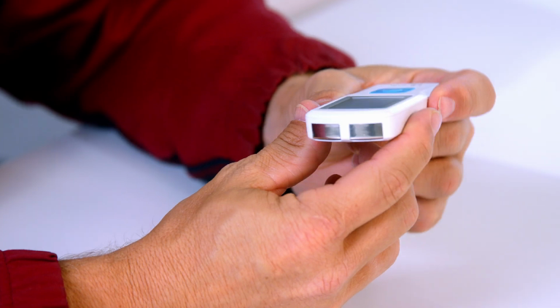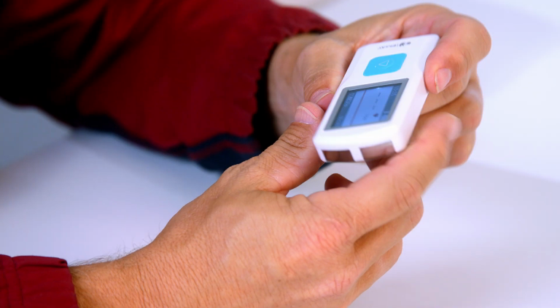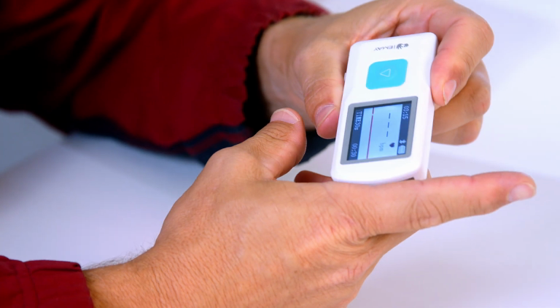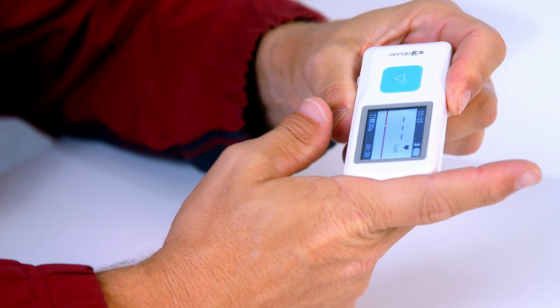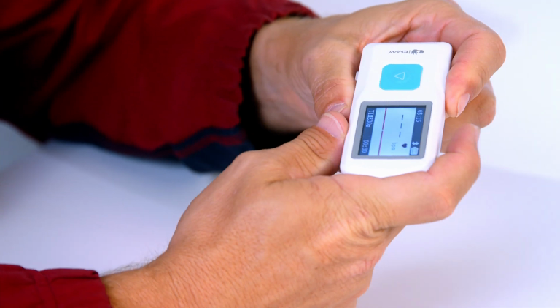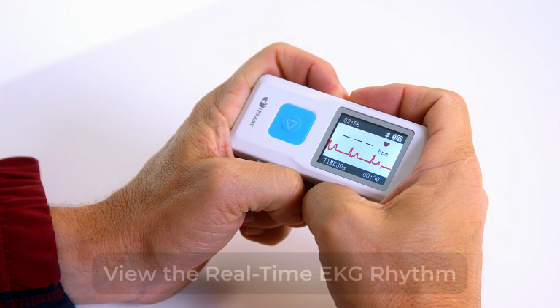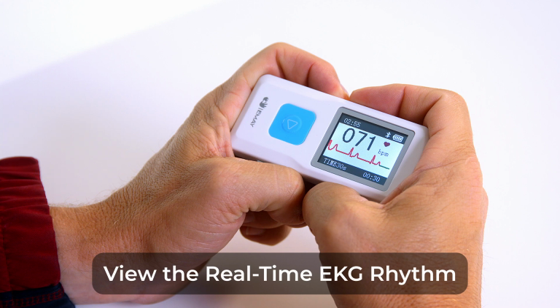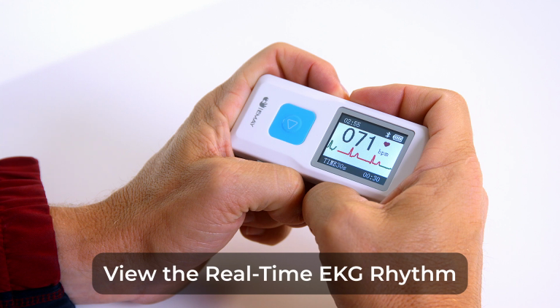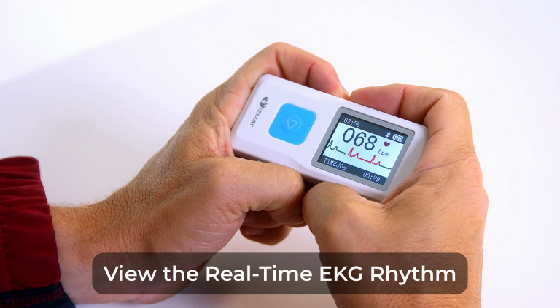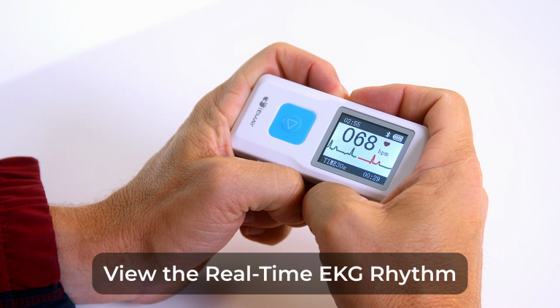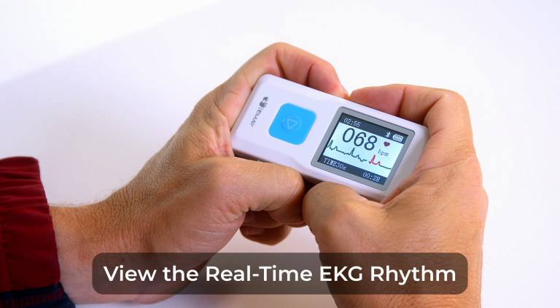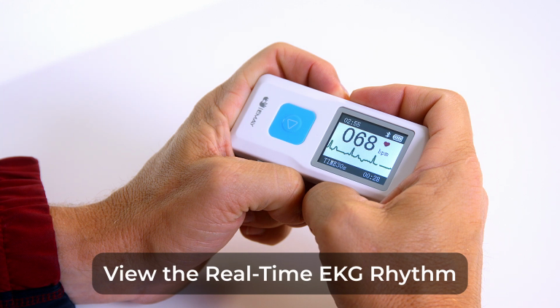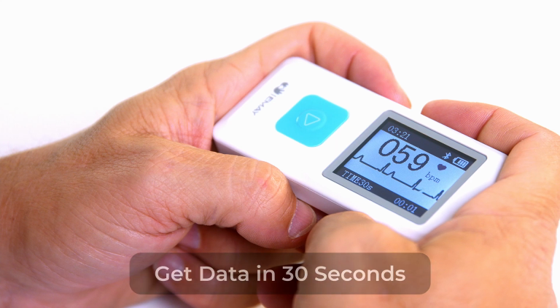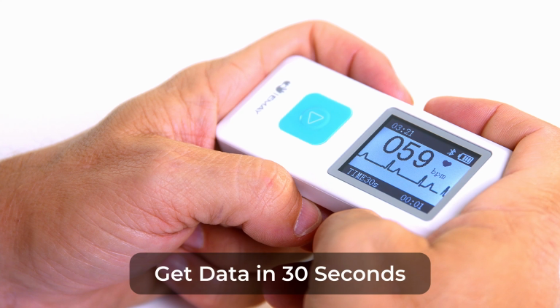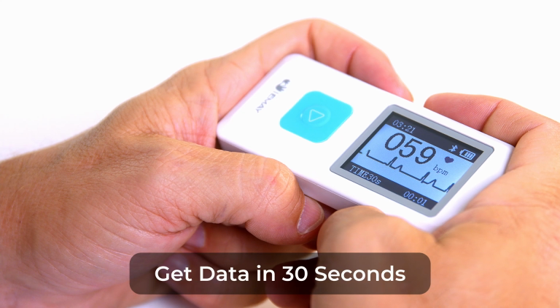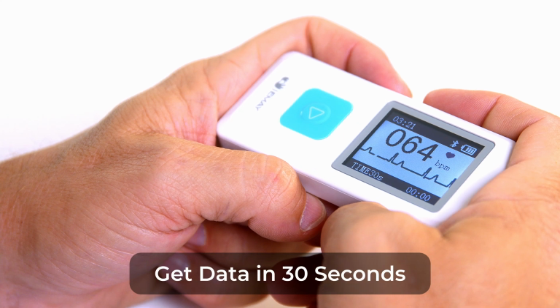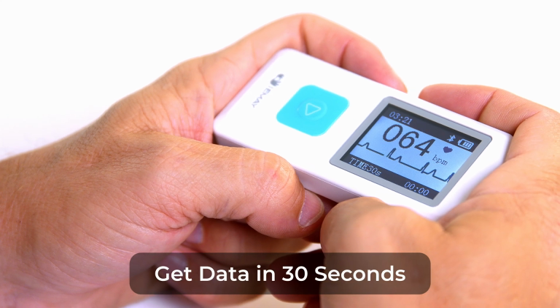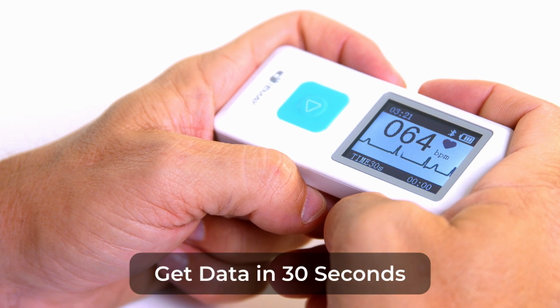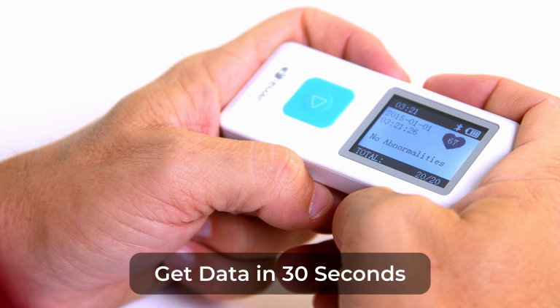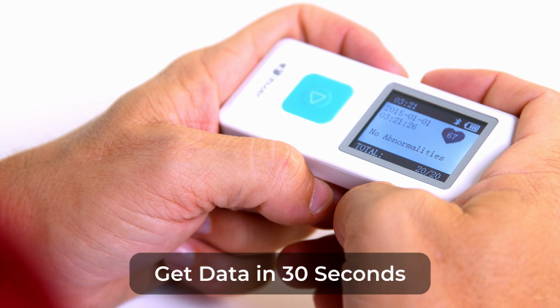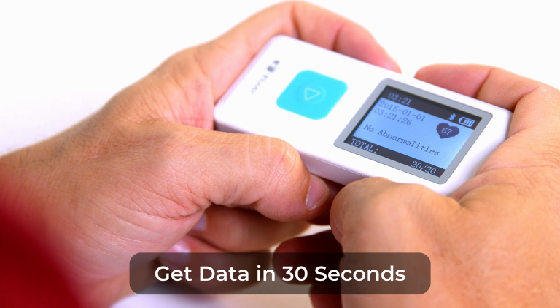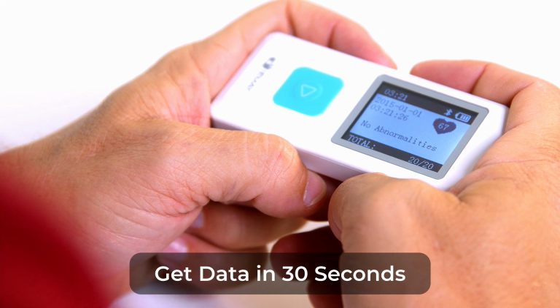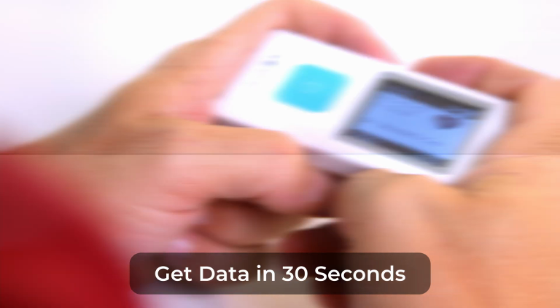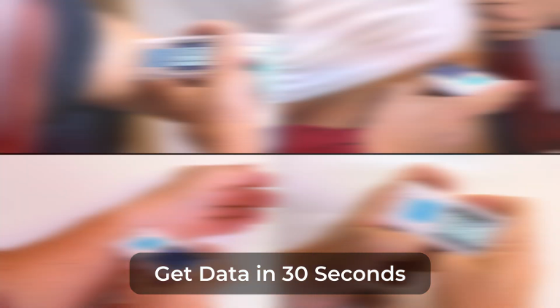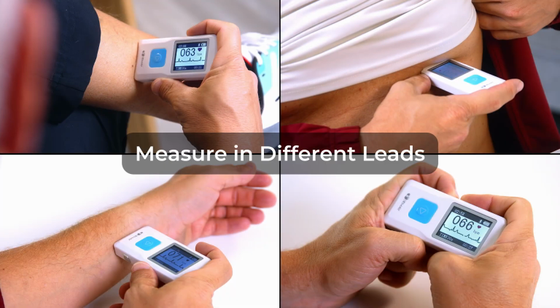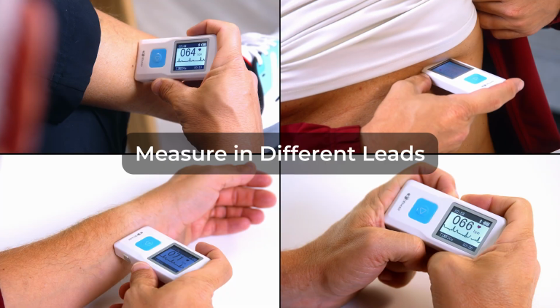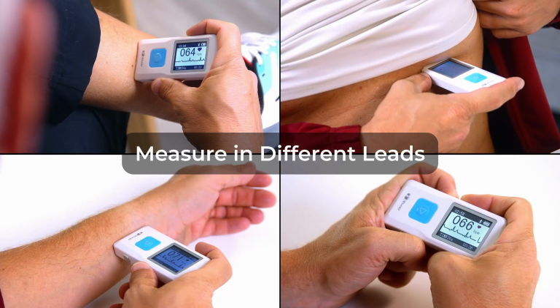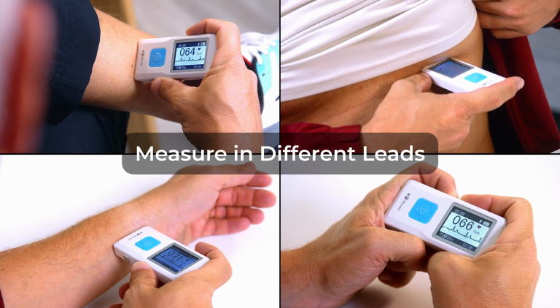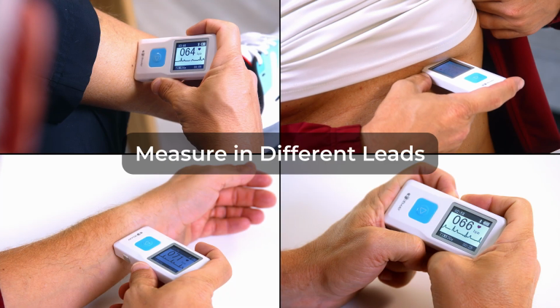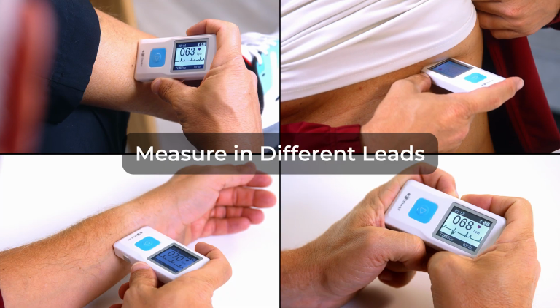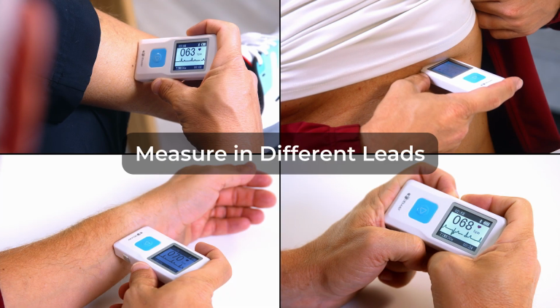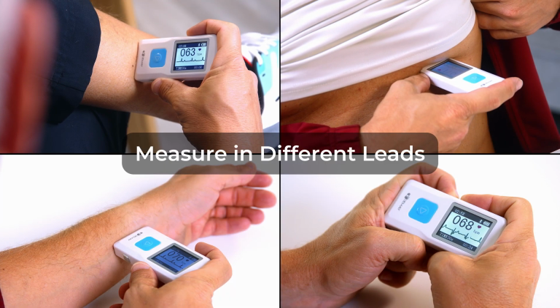The LCD screen allows you to view your EKG waveform during the recording process. Touch points on the top and bottom allow you to measure your EKG and heart rate in four different leads.